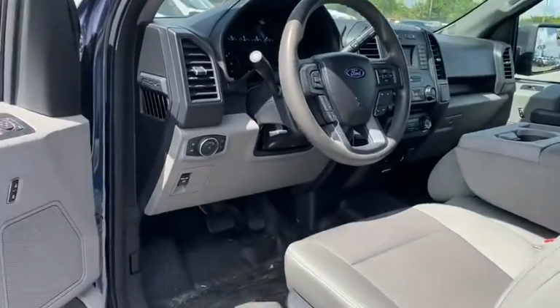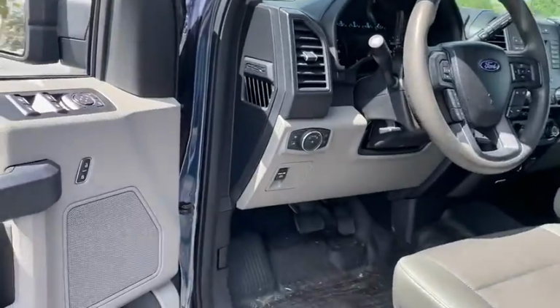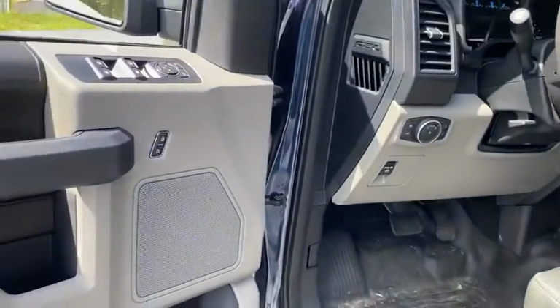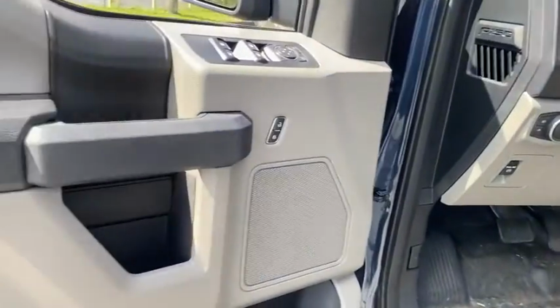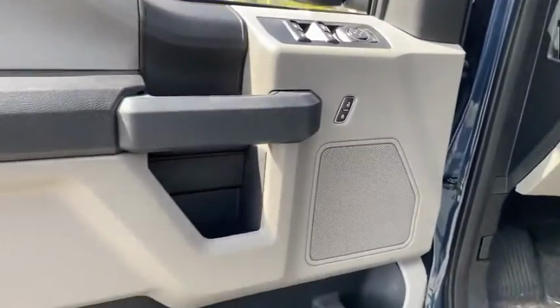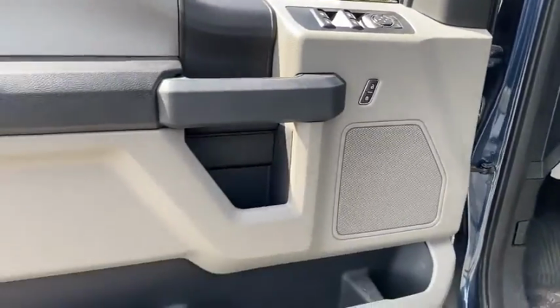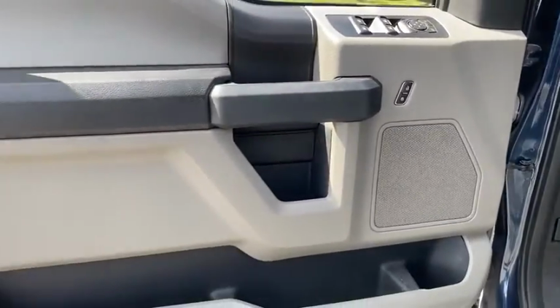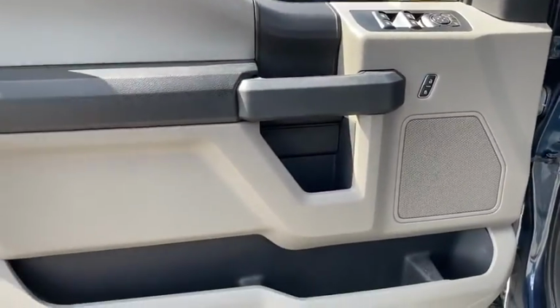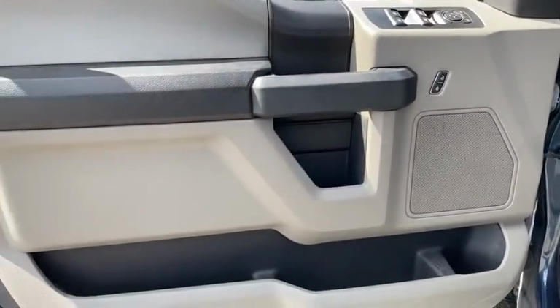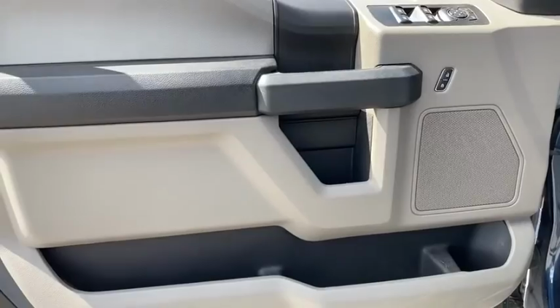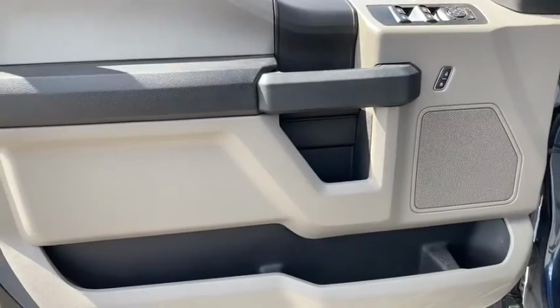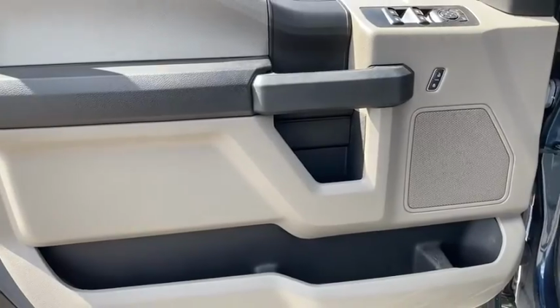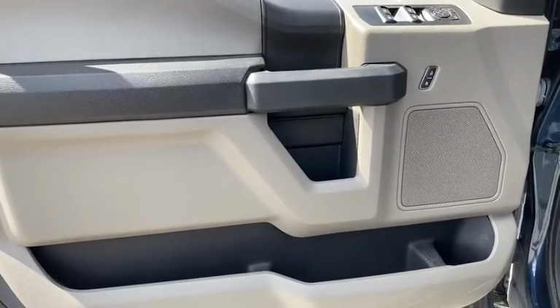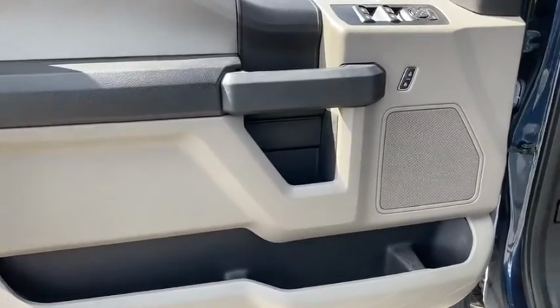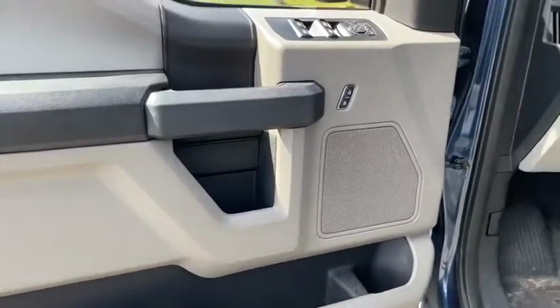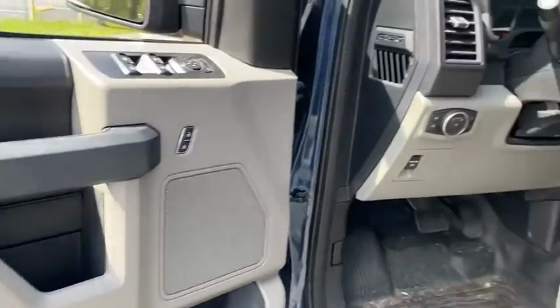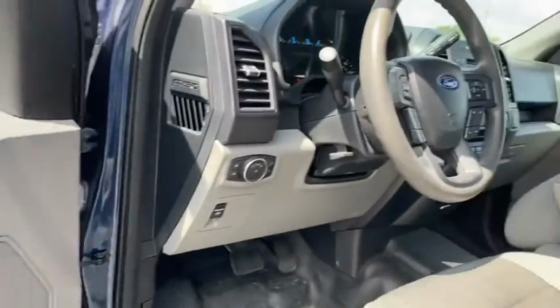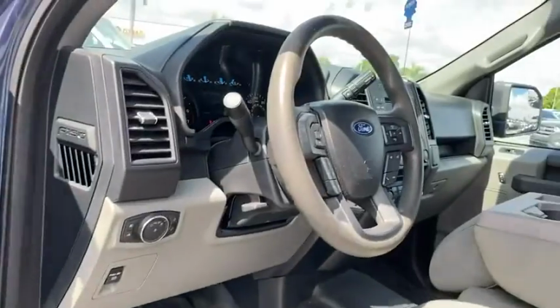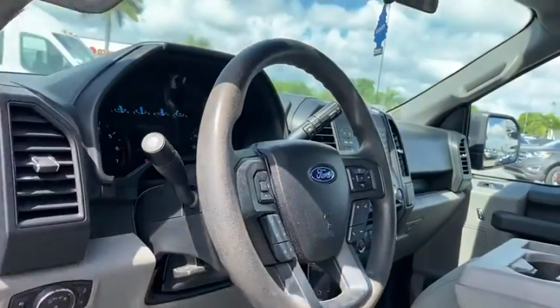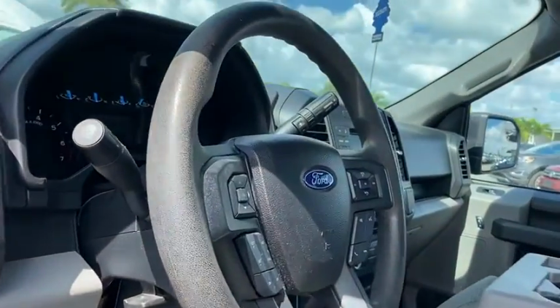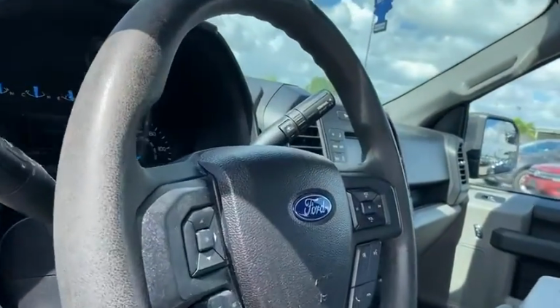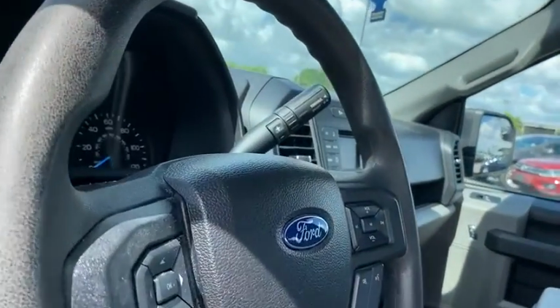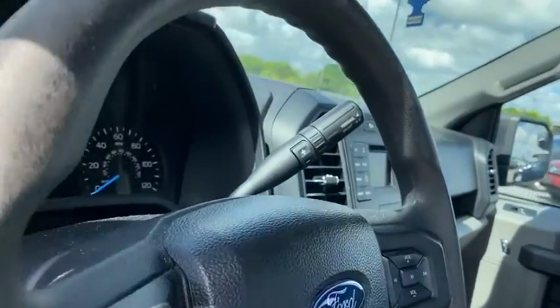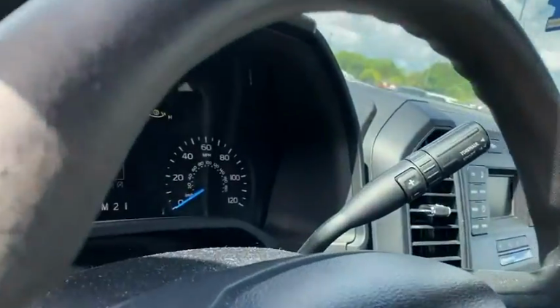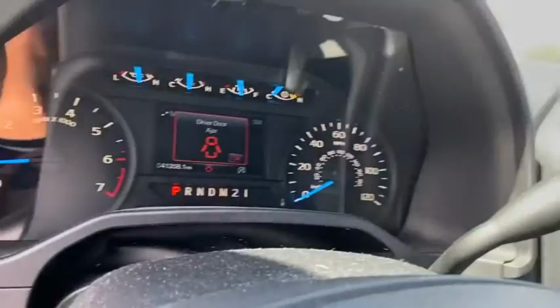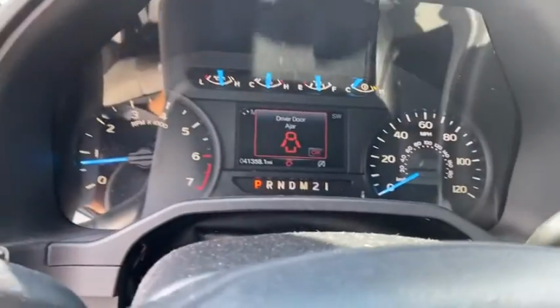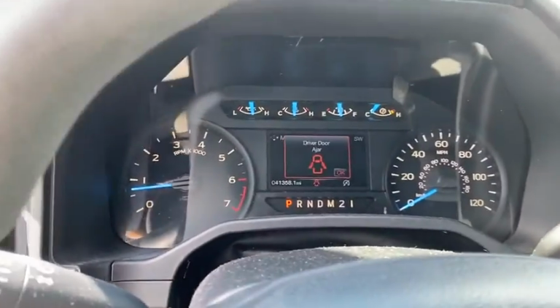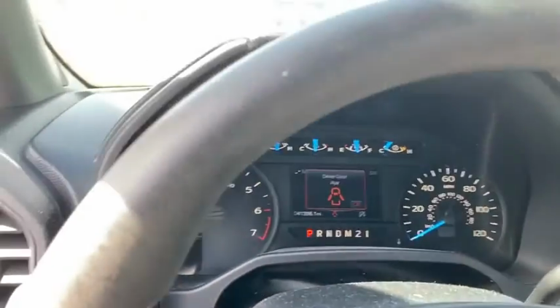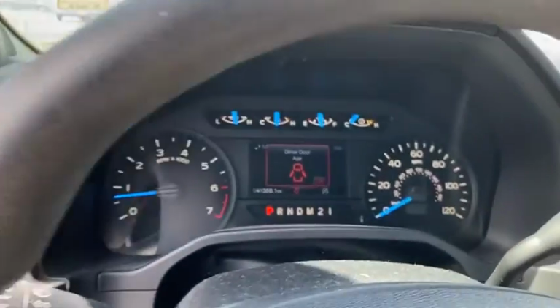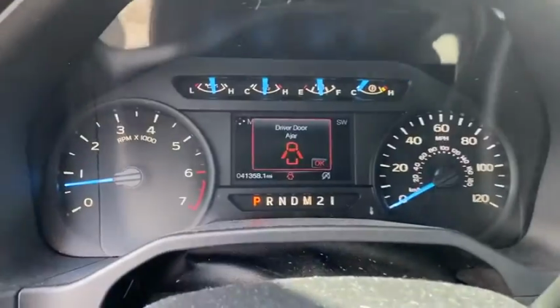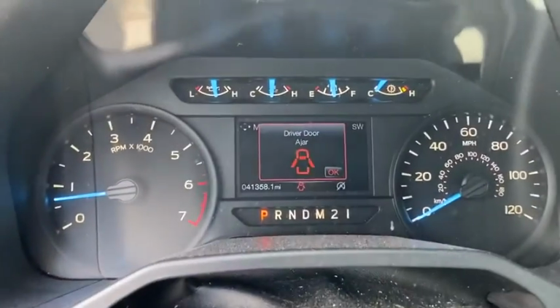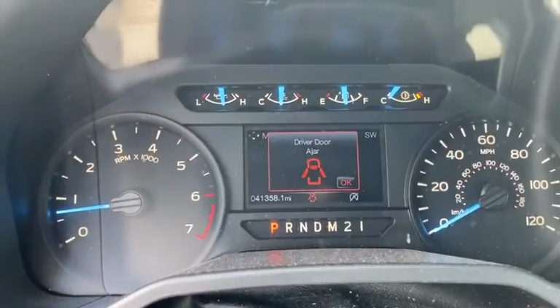Power door lock, brake assist, tachometer, tilt steering wheel, privacy glass, passenger vanity mirror, four-piece floor mat set, low tire pressure warning, front wheel independent suspension.